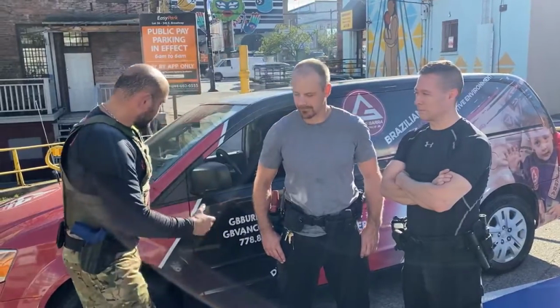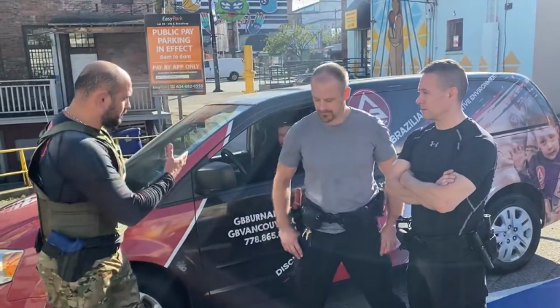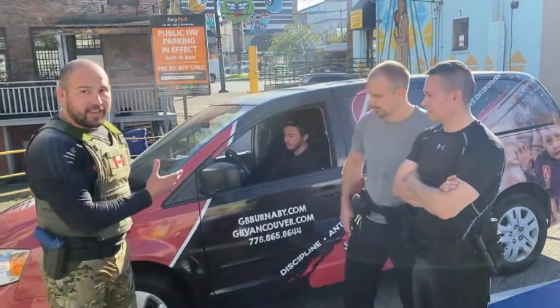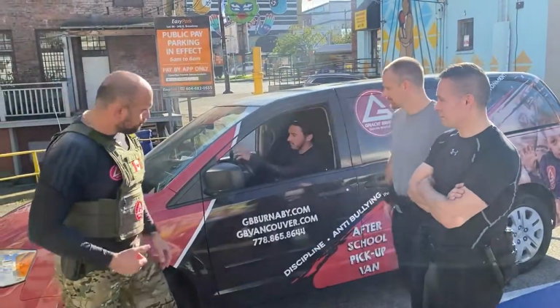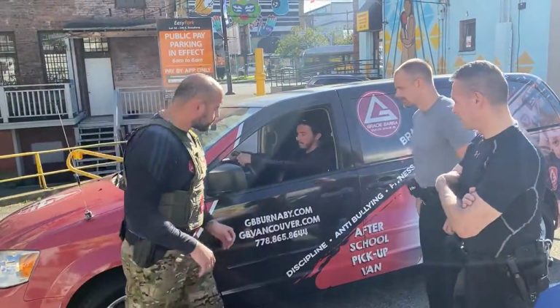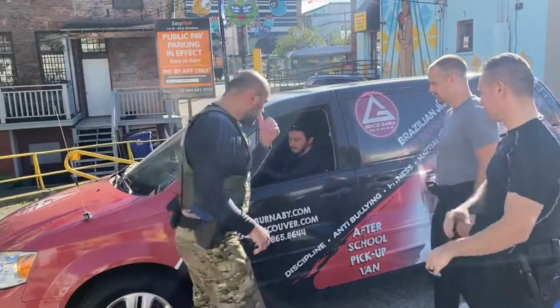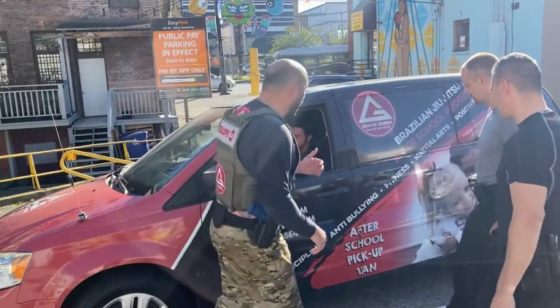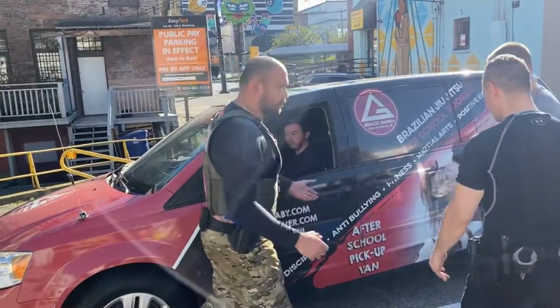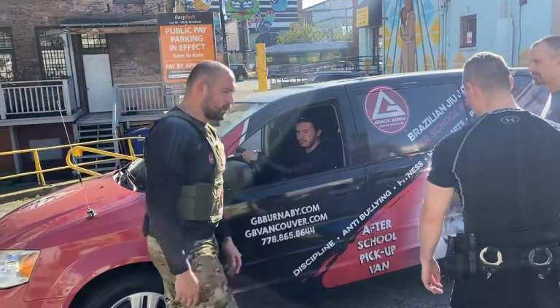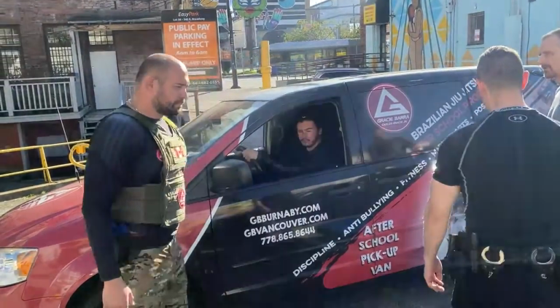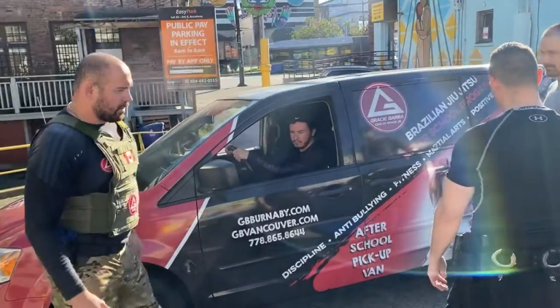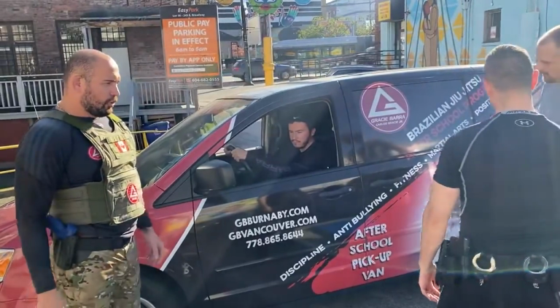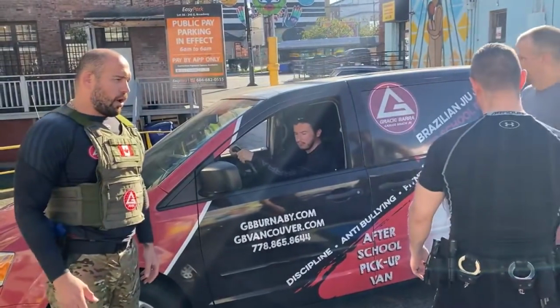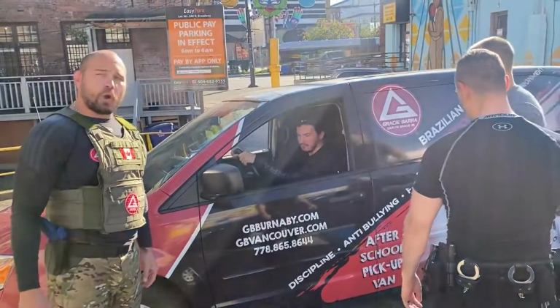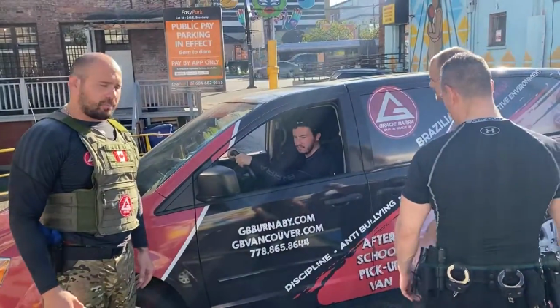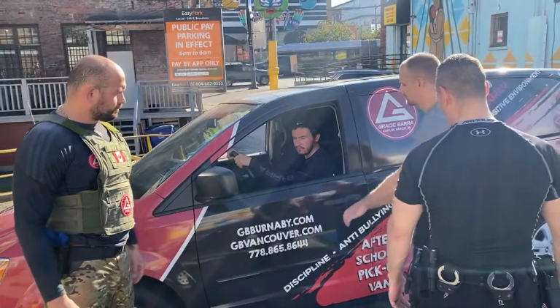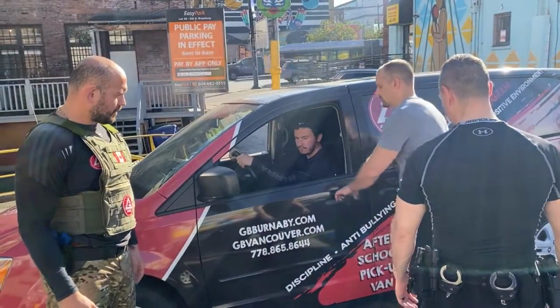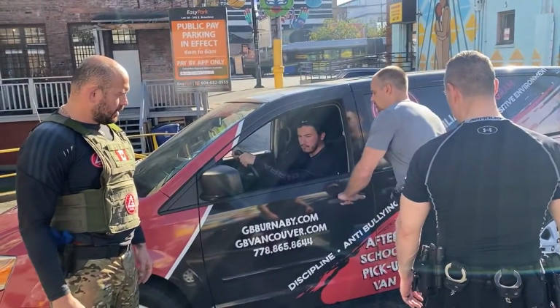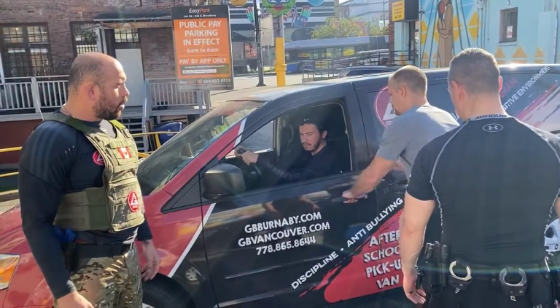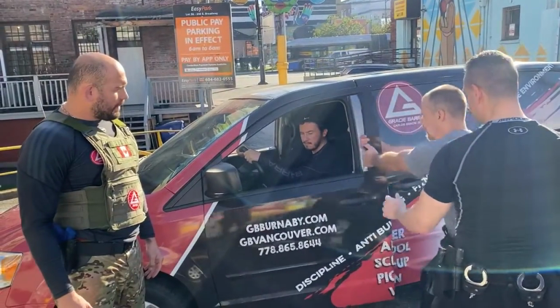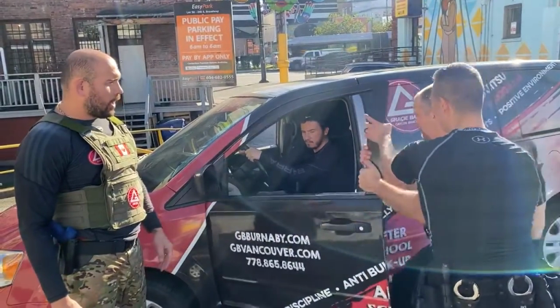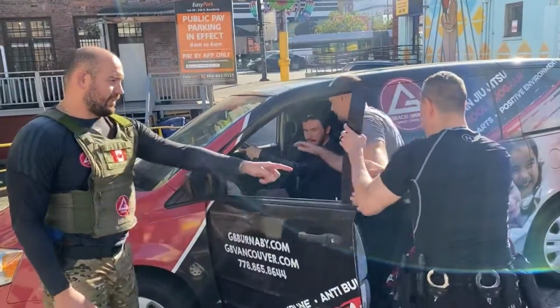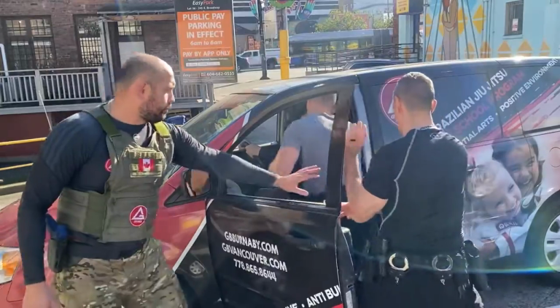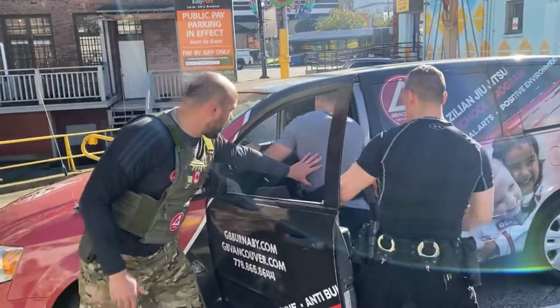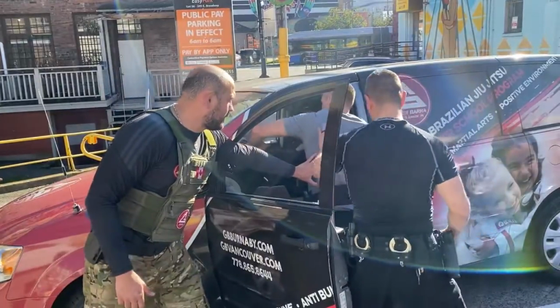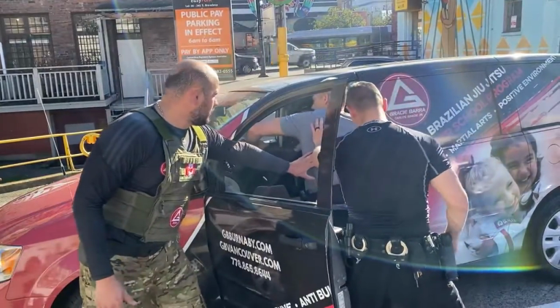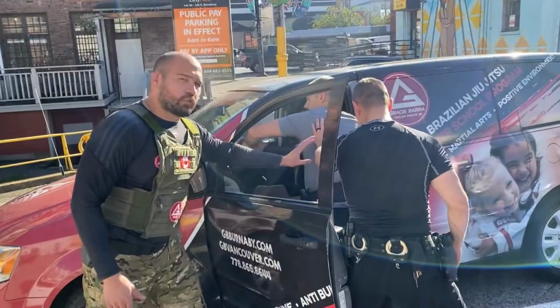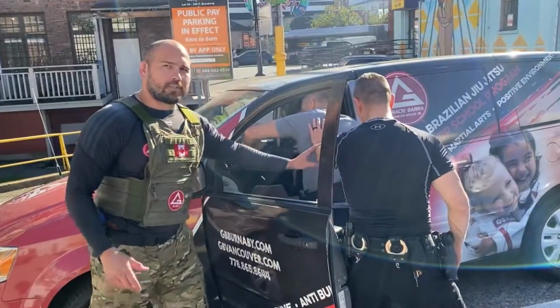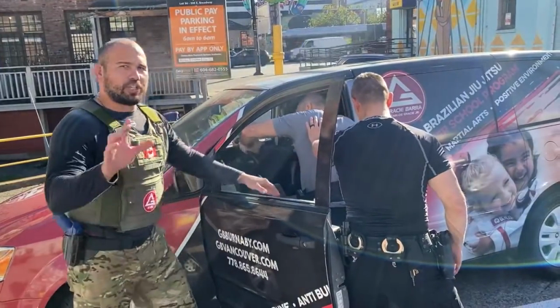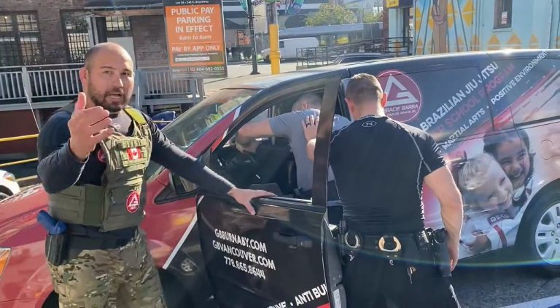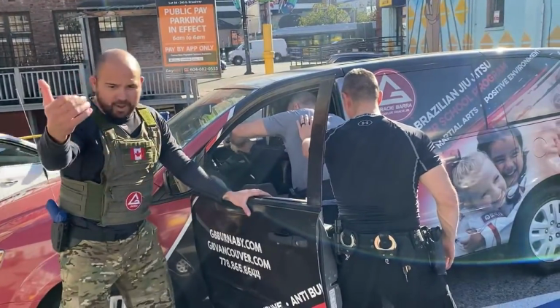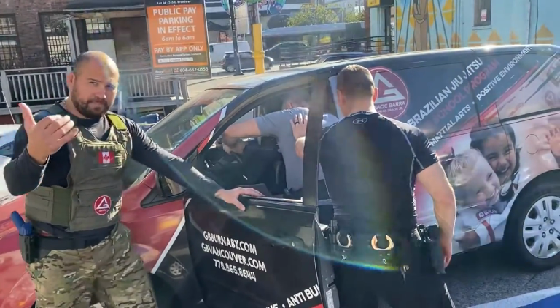The suspect is there. The officer approached, opened the door, he's giving support — stop, give him support. Come in right here, please.